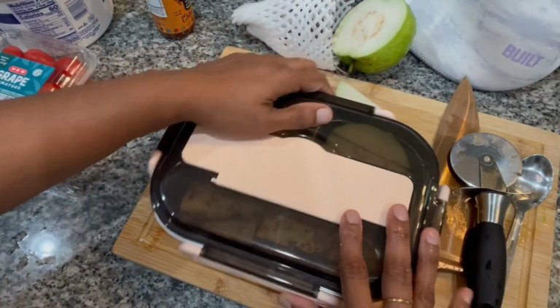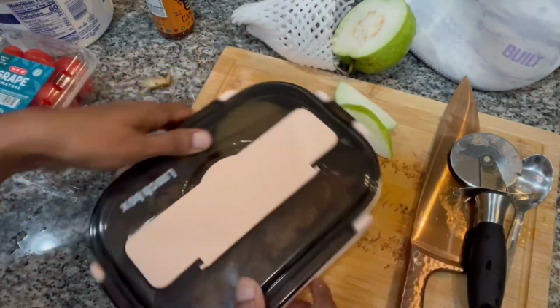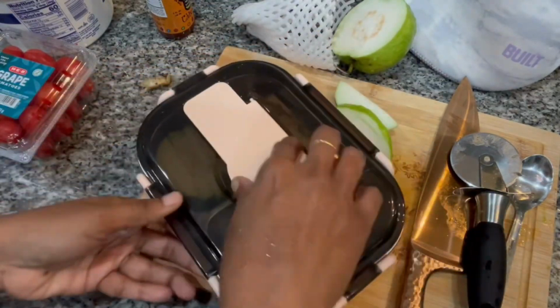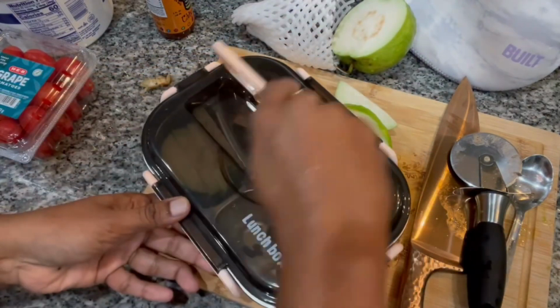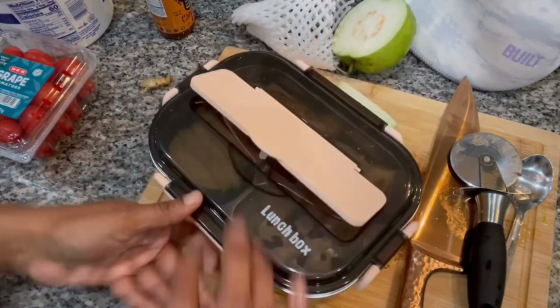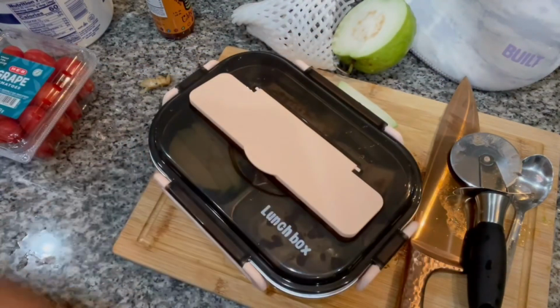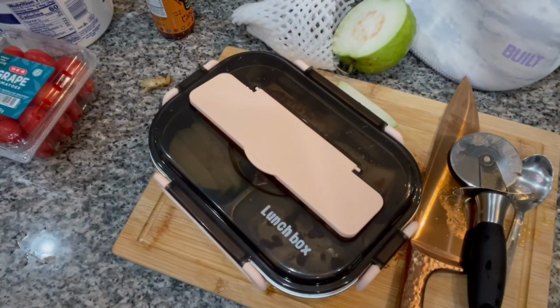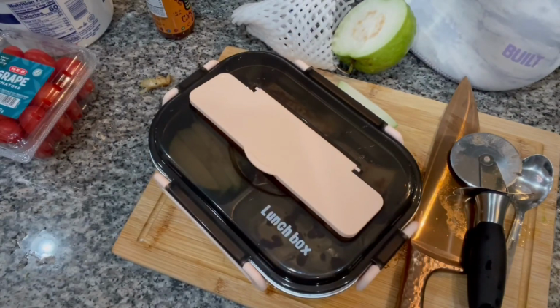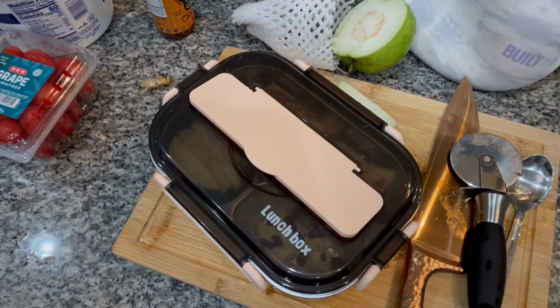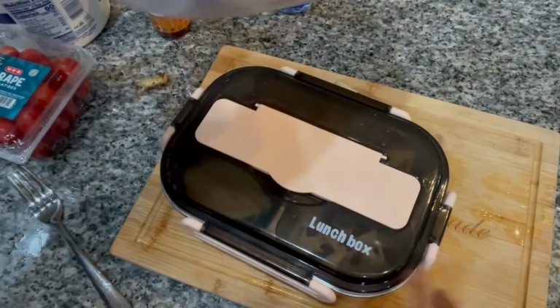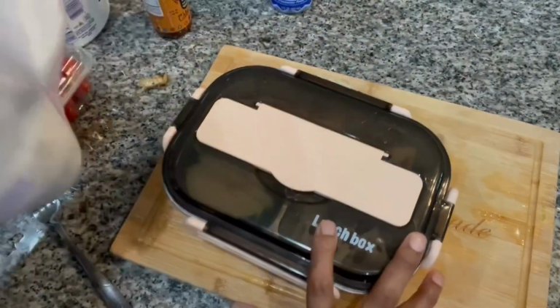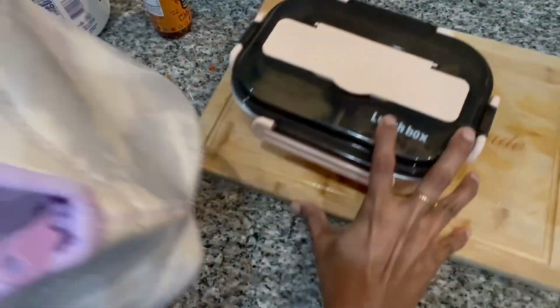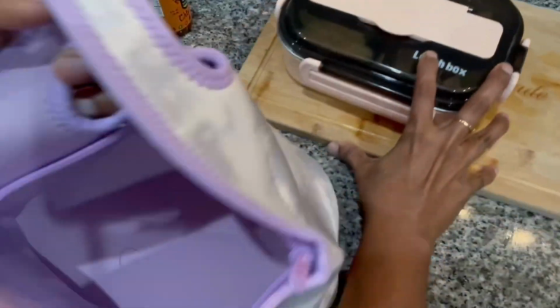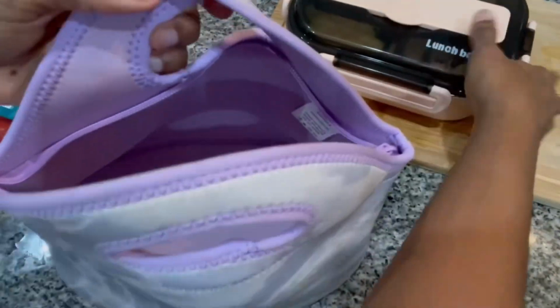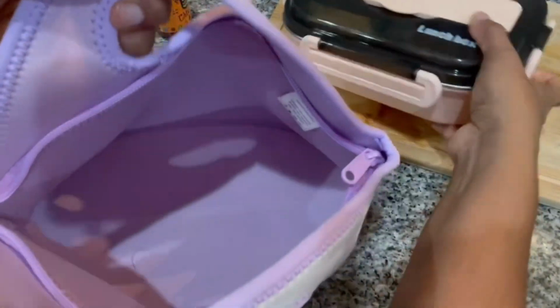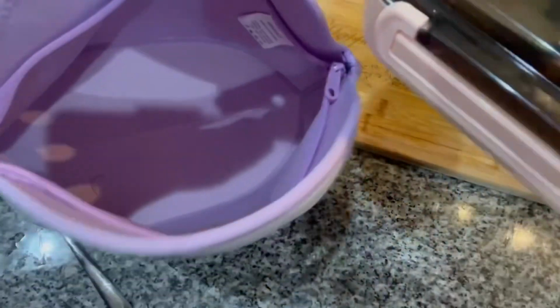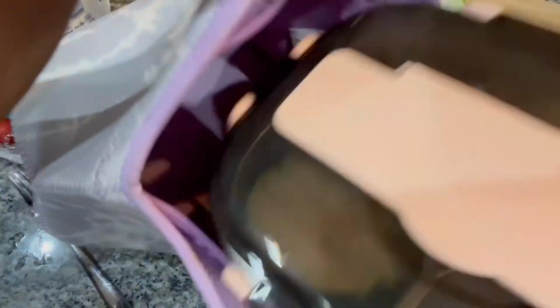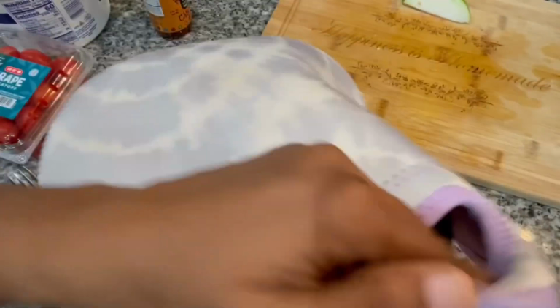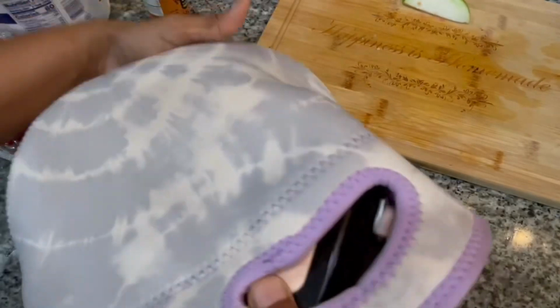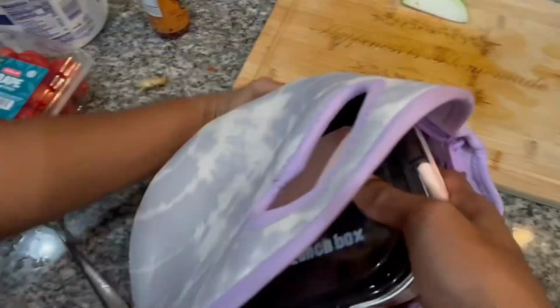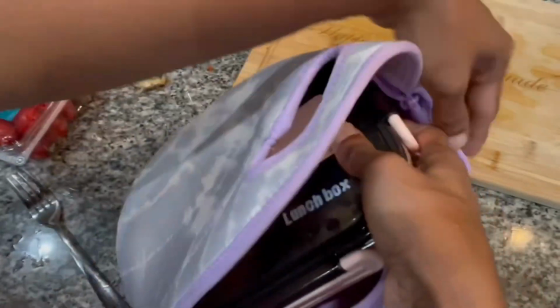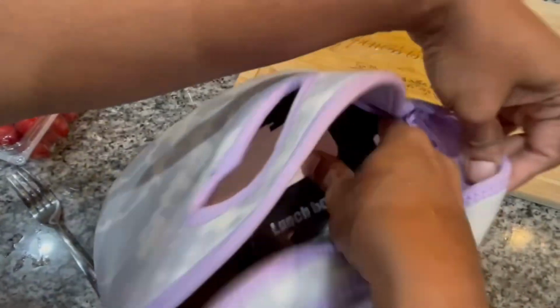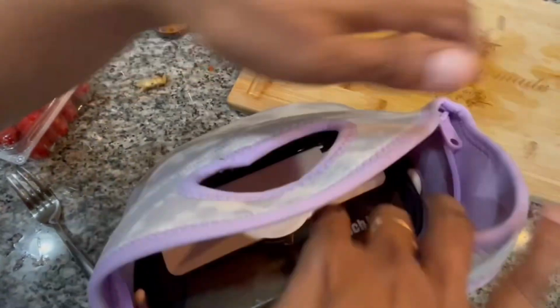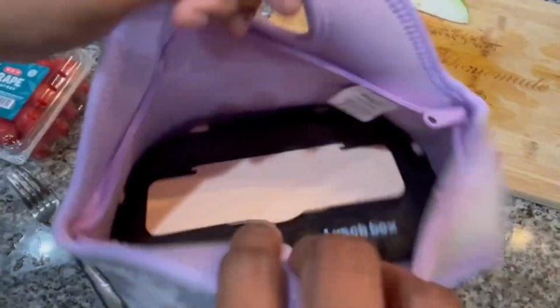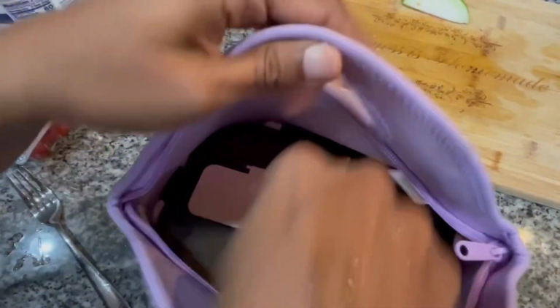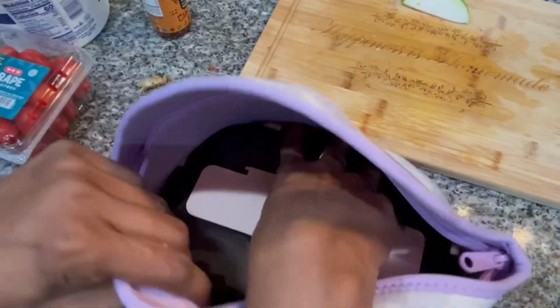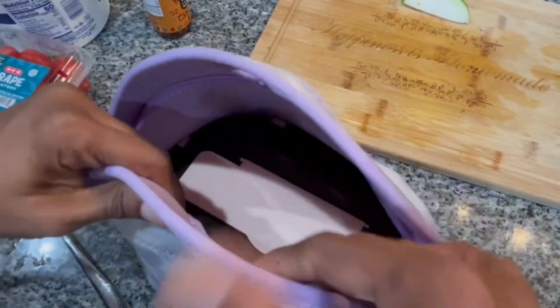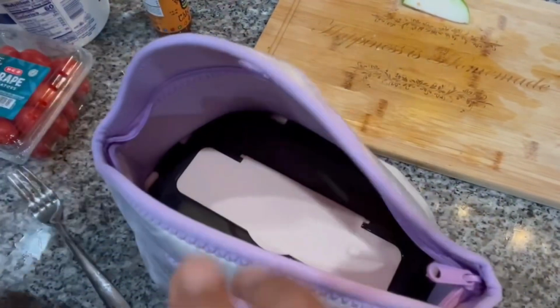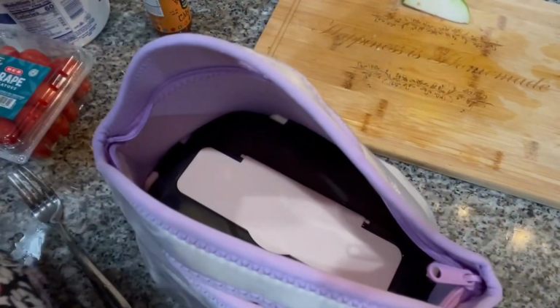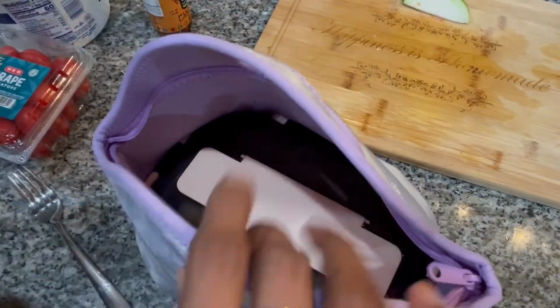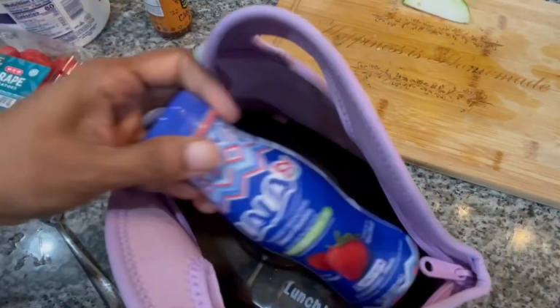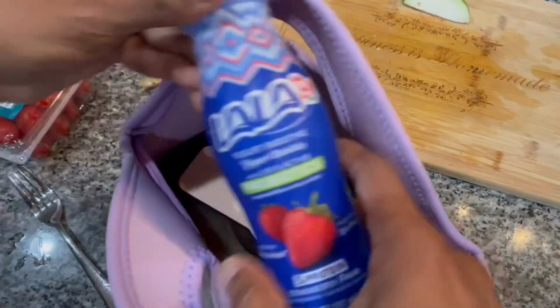Hope you all like this recipe. I'll see you again with a new recipe tomorrow — do give it a try at home. I assure you your children will definitely like it. See you all tomorrow, bye!